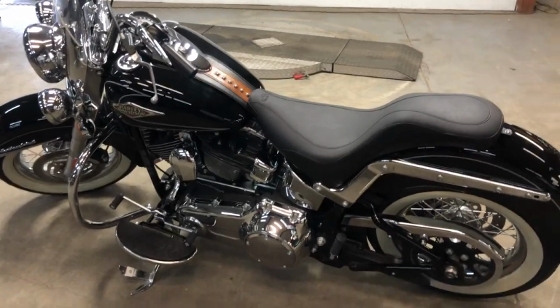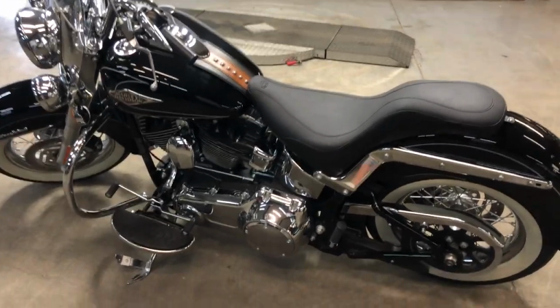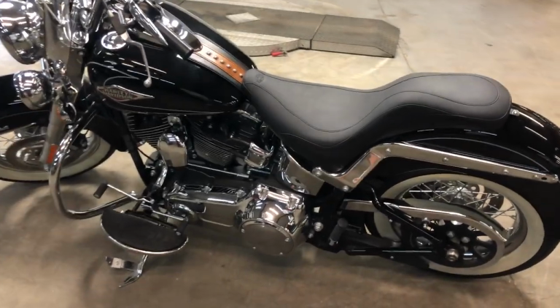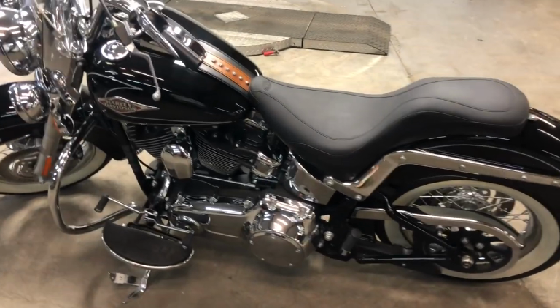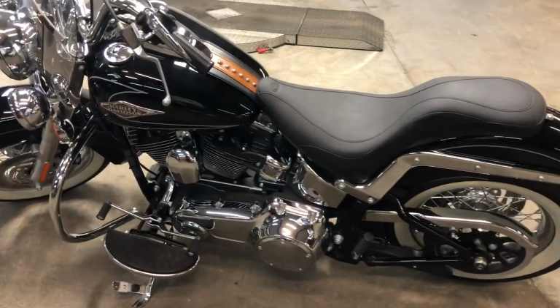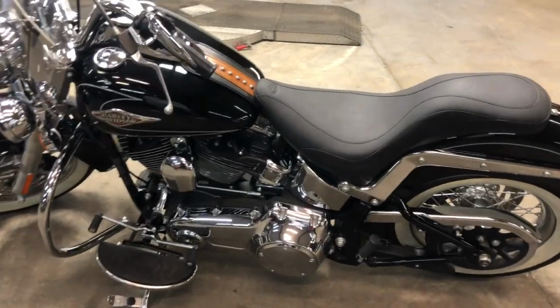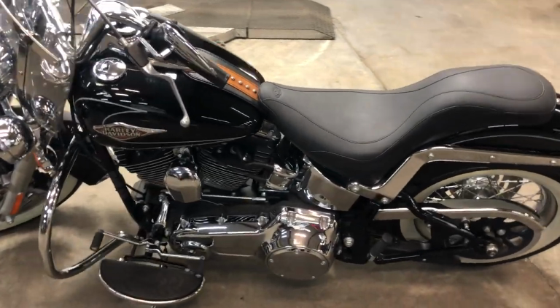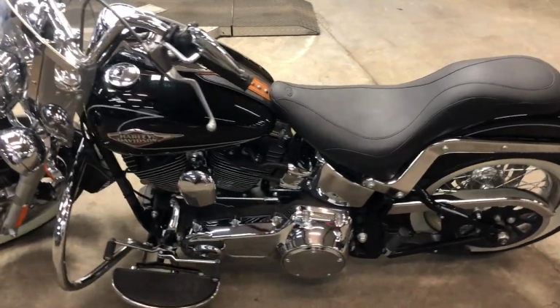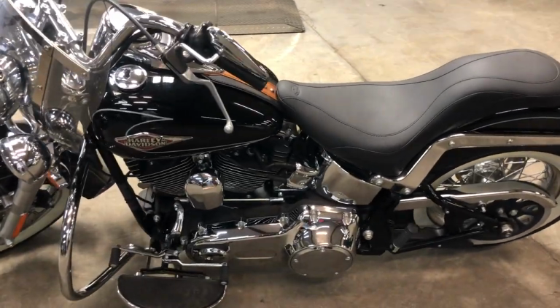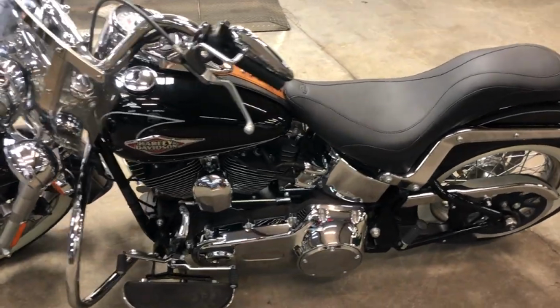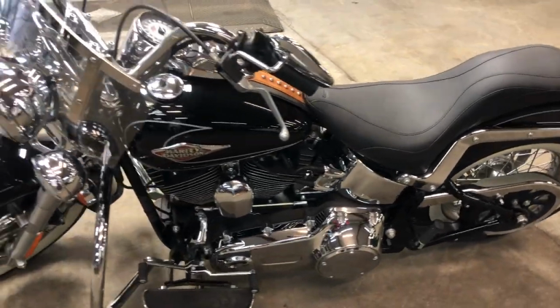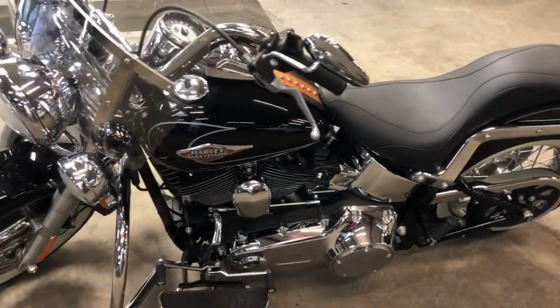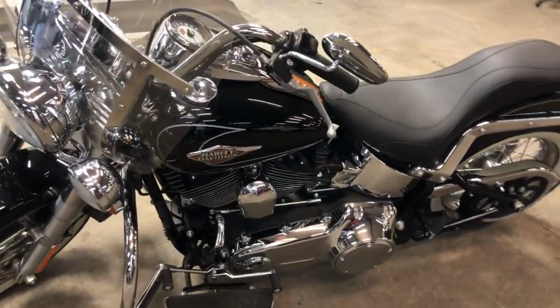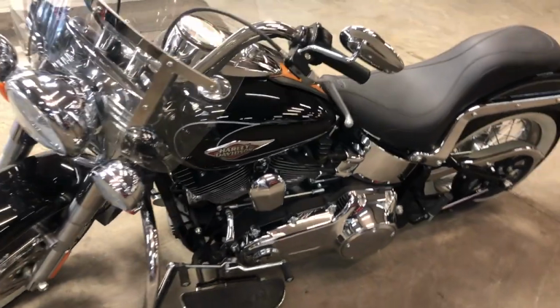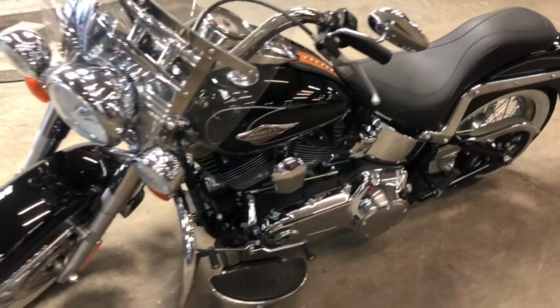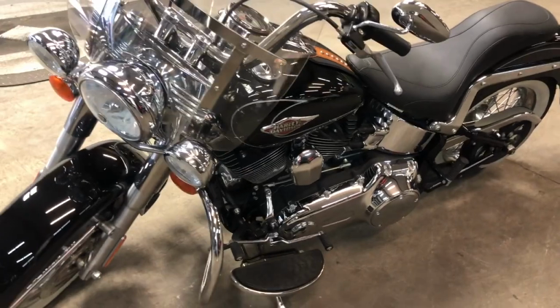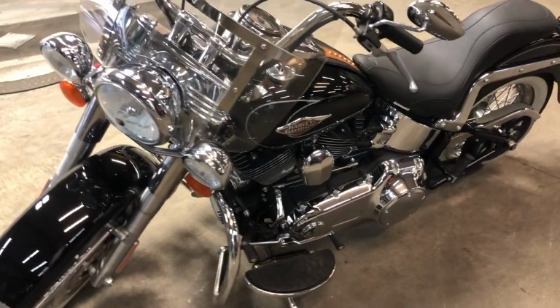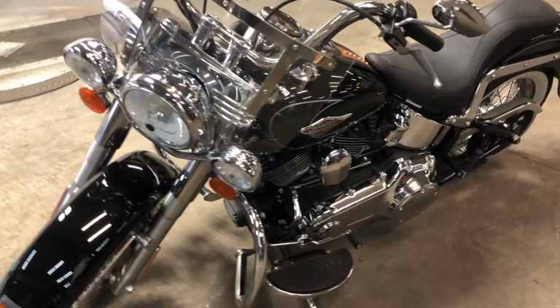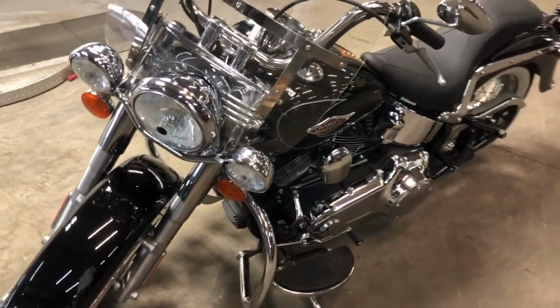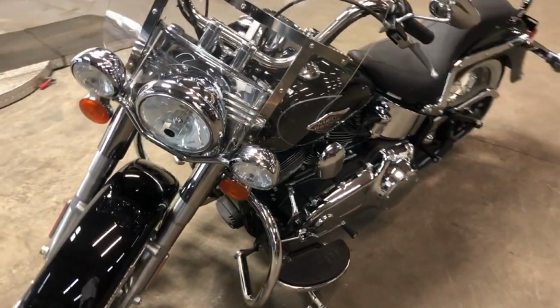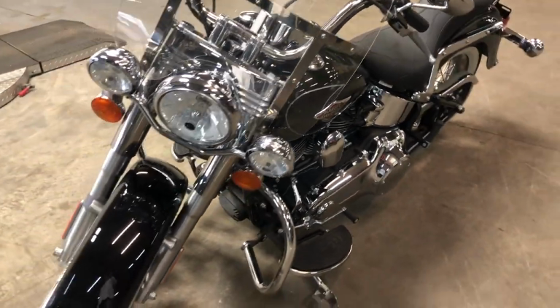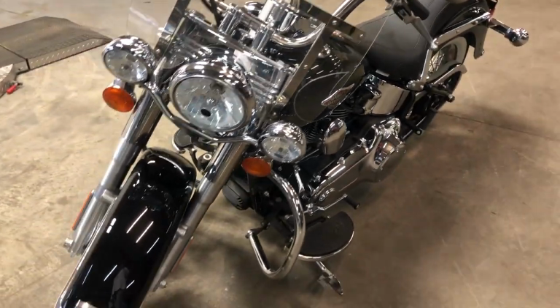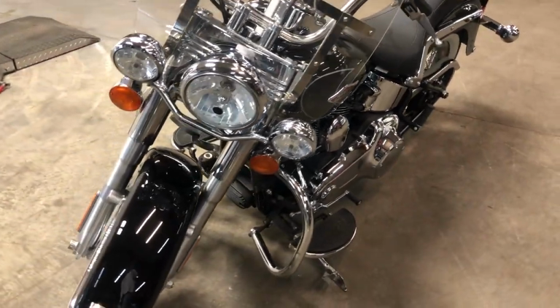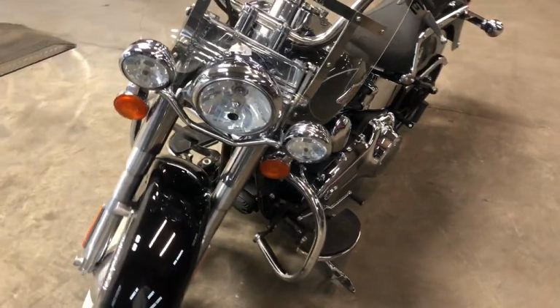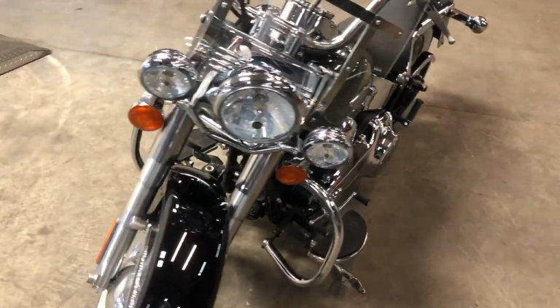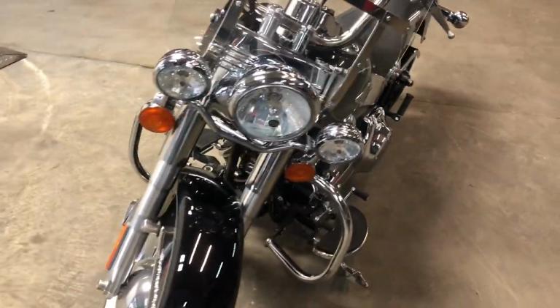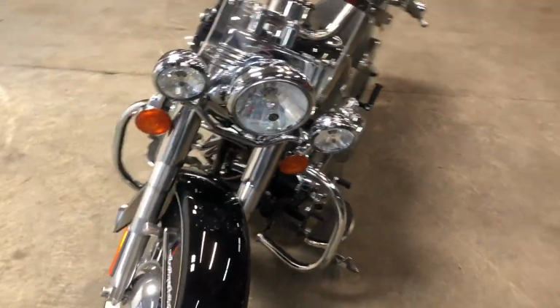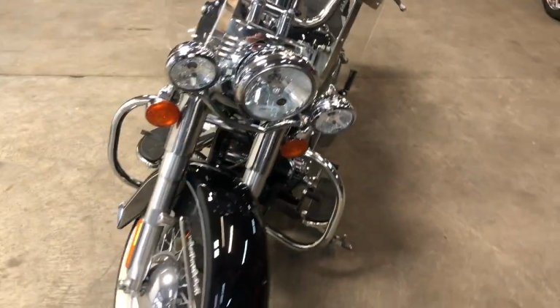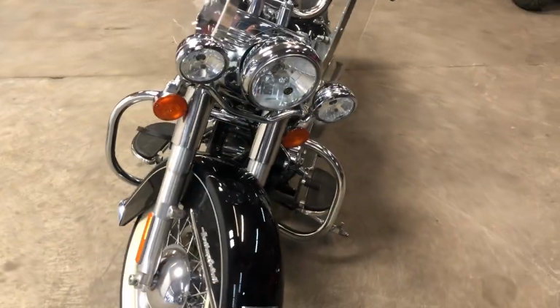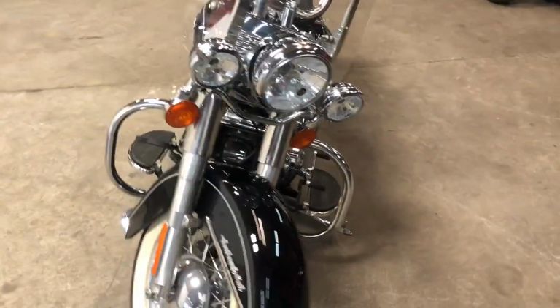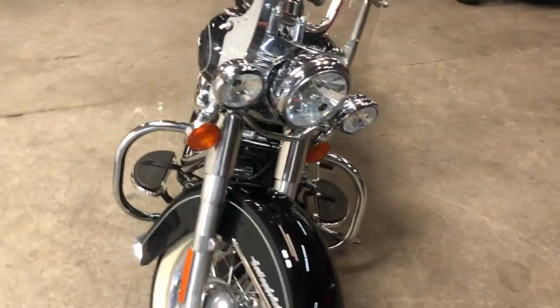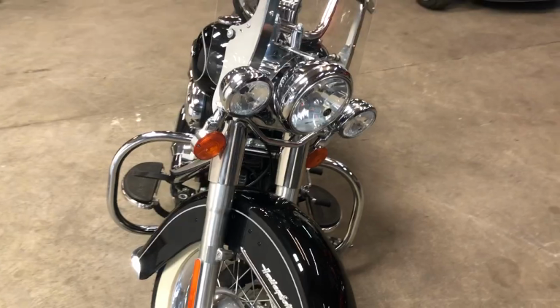Hey you guys, ApprovalPowerSports.com here. Anybody looking for a nice, clean soft tail, this one is it. This is a 2010 Heritage Soft Tail Classic.